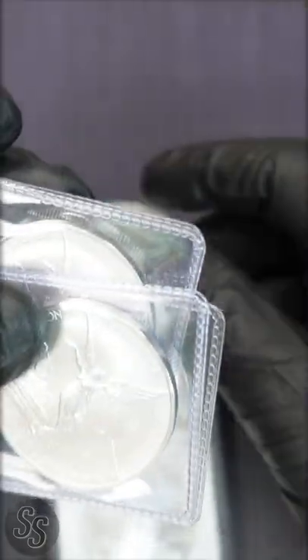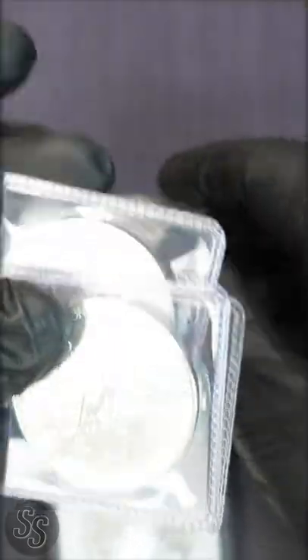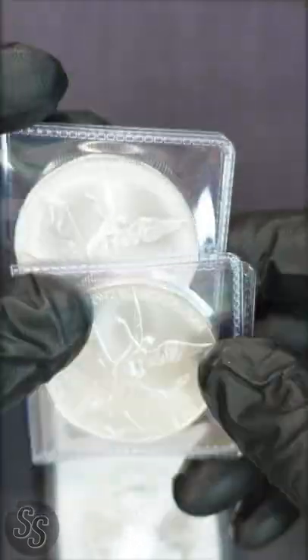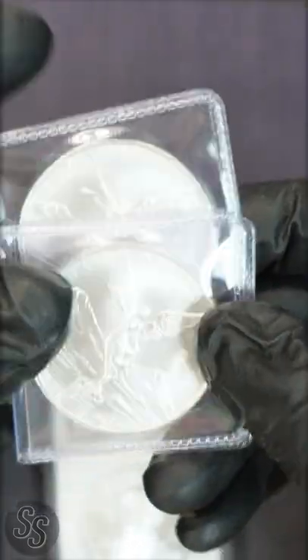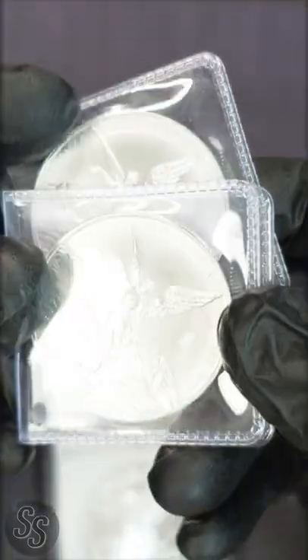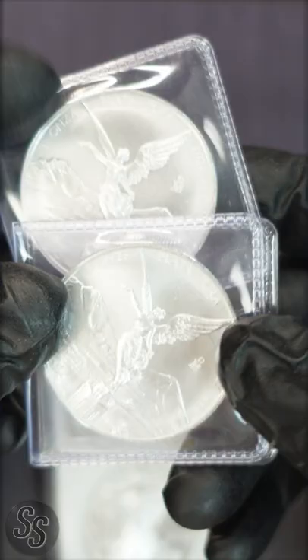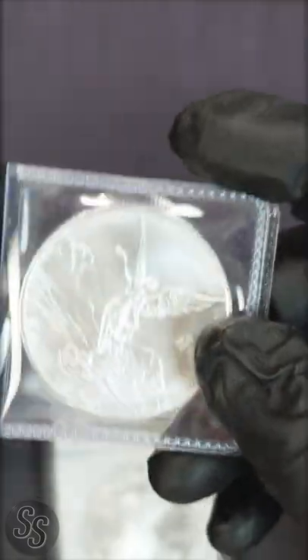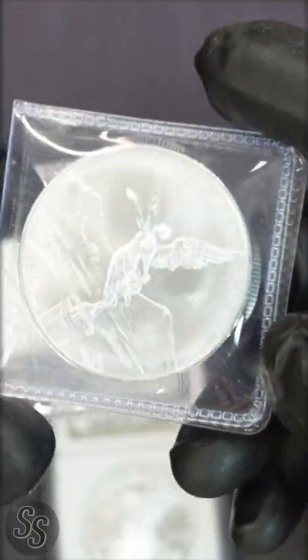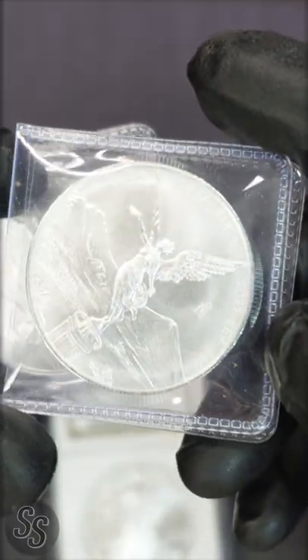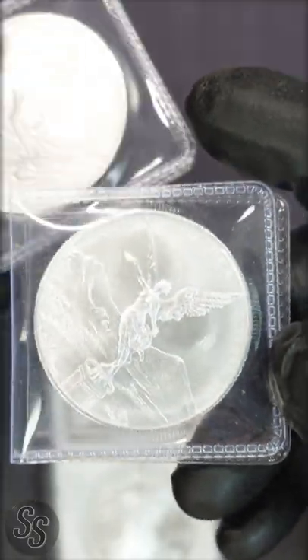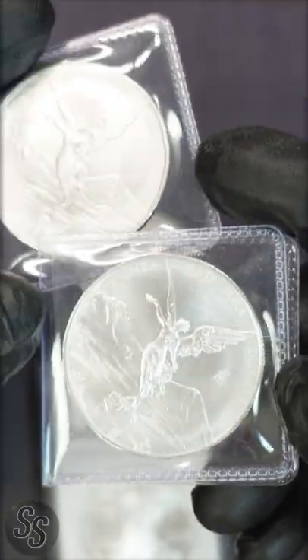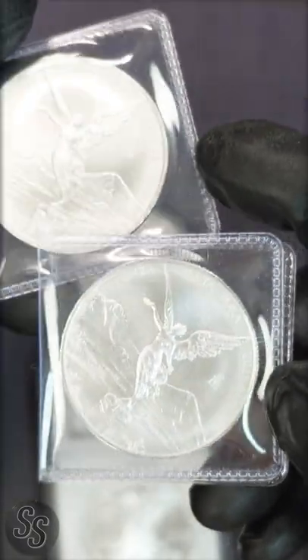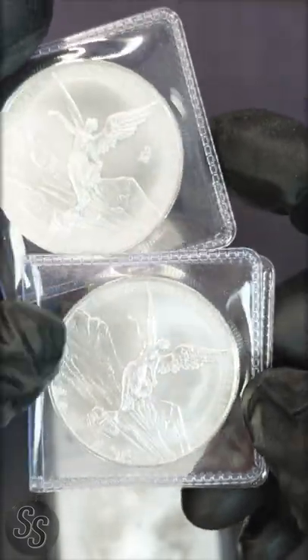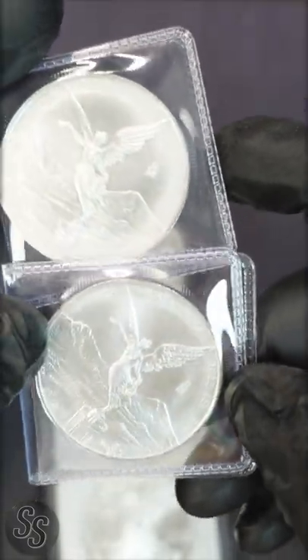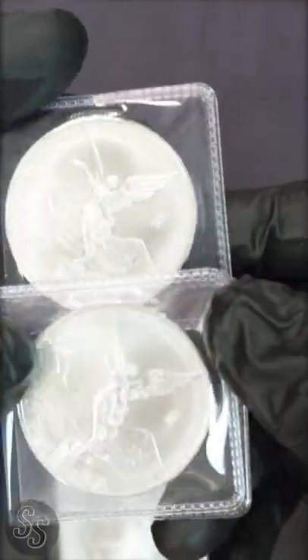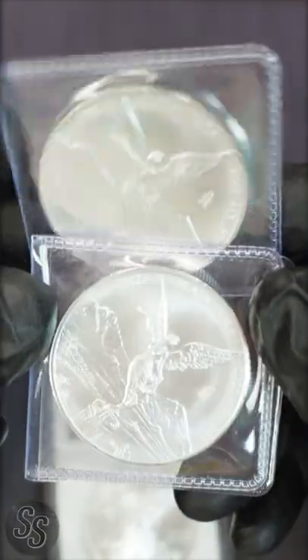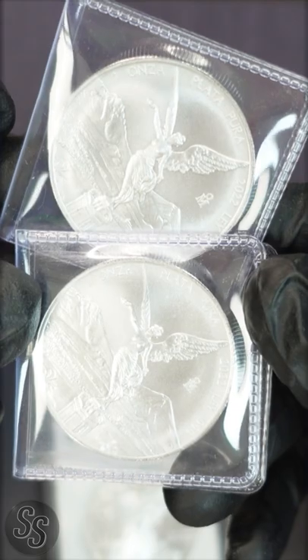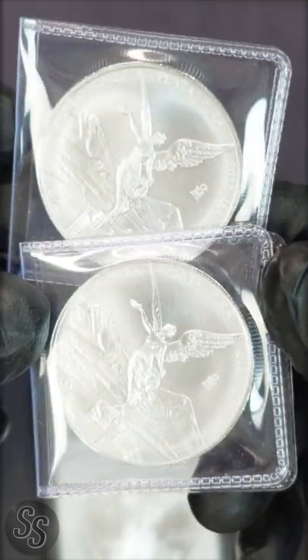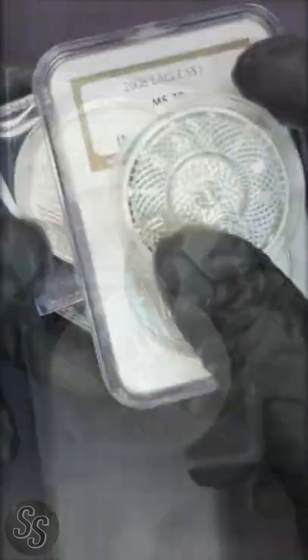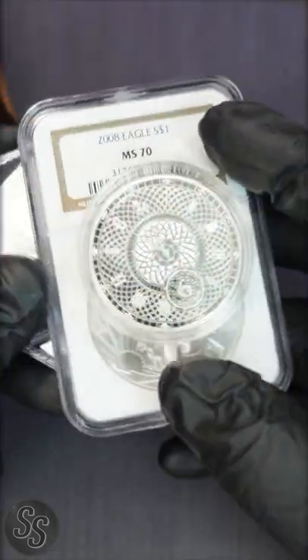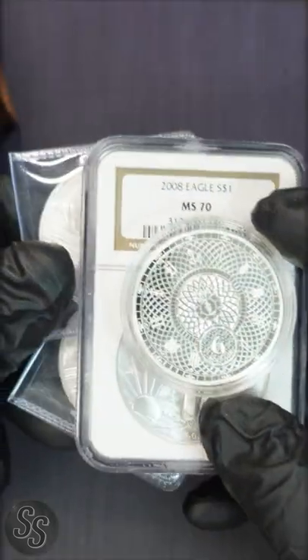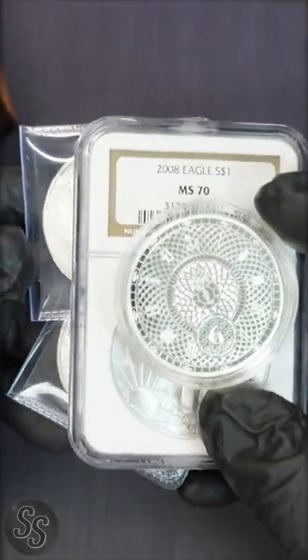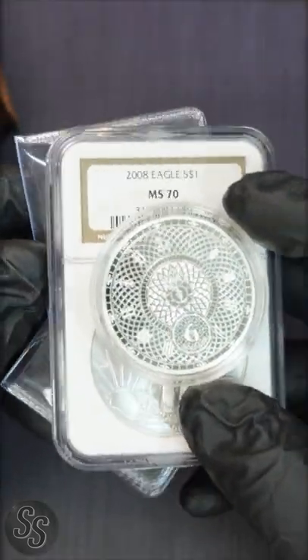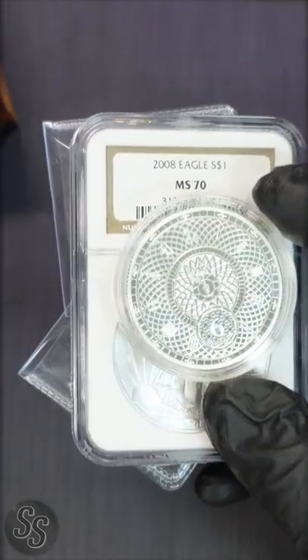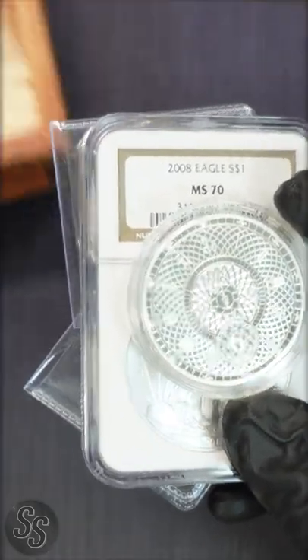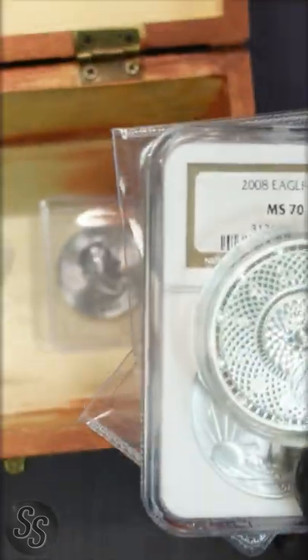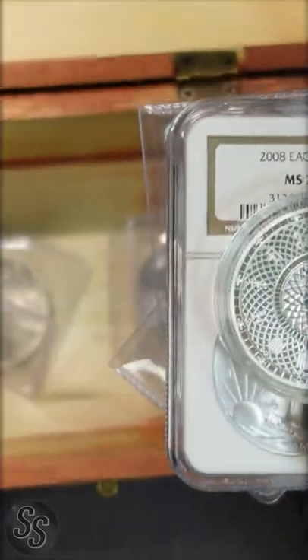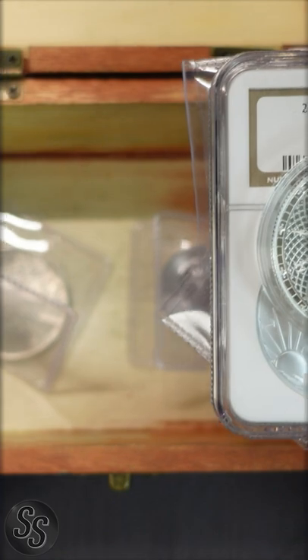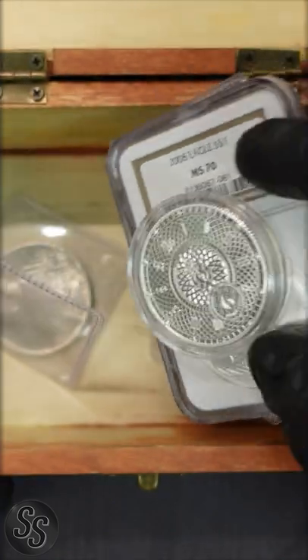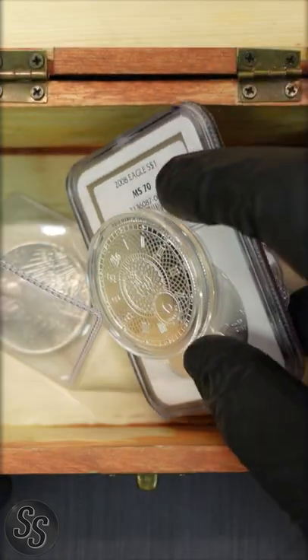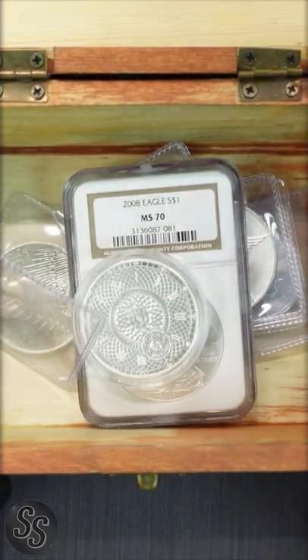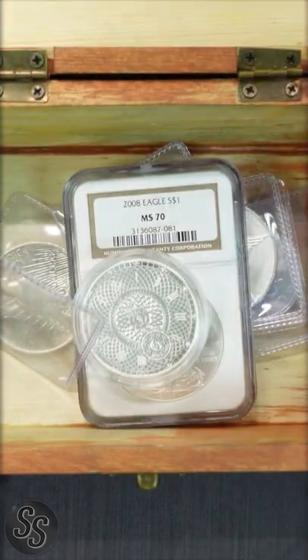This is the proof-like. And Coin Crew also donated one of these 2022 Mexico Libertades, after I added one to the chest as well. All four of these silver coins are now added to the 100,000 subscriber silver chest.